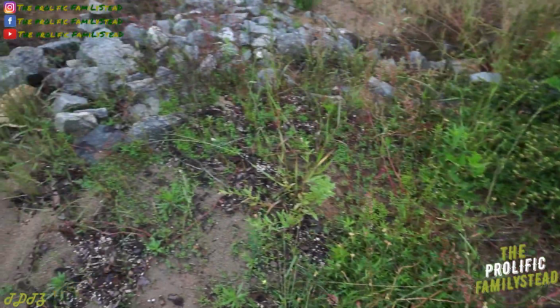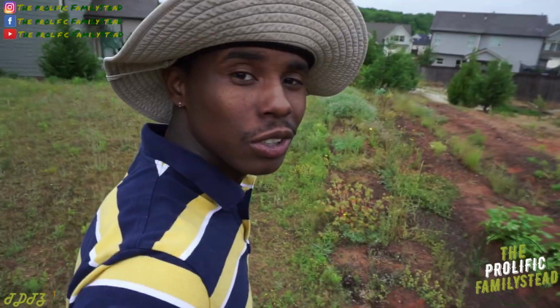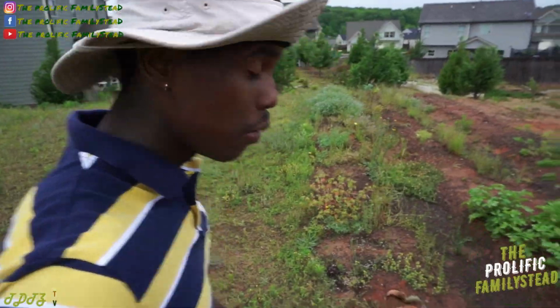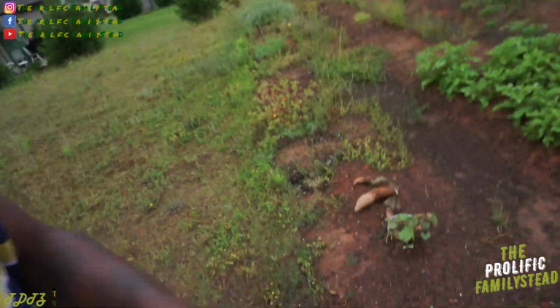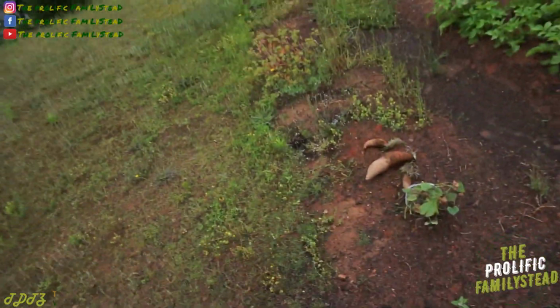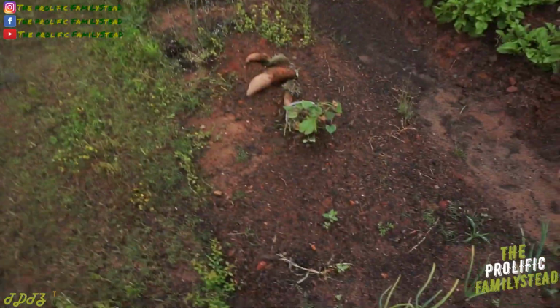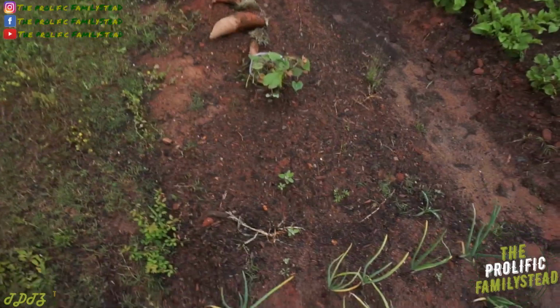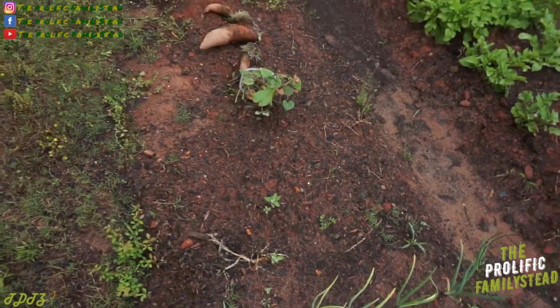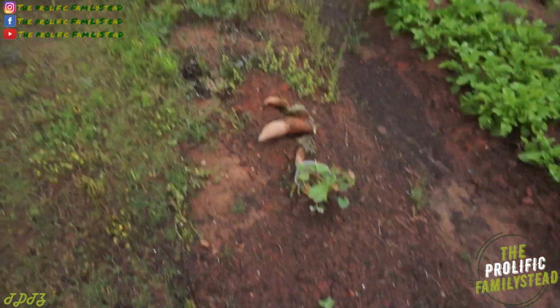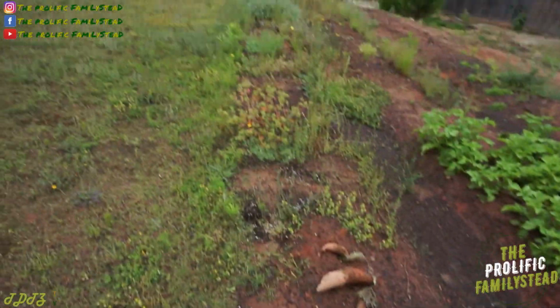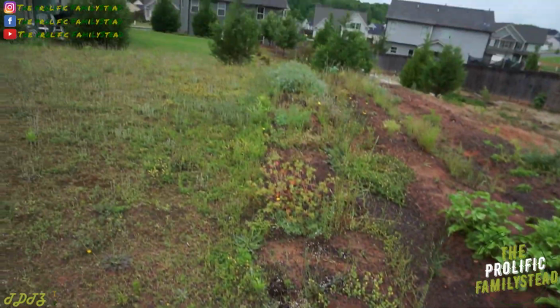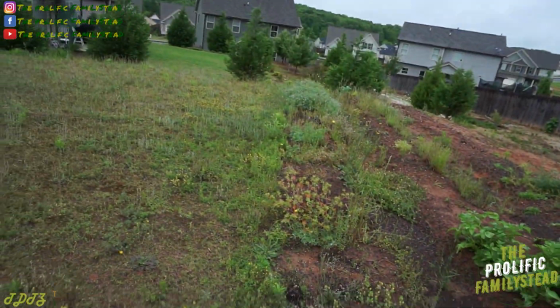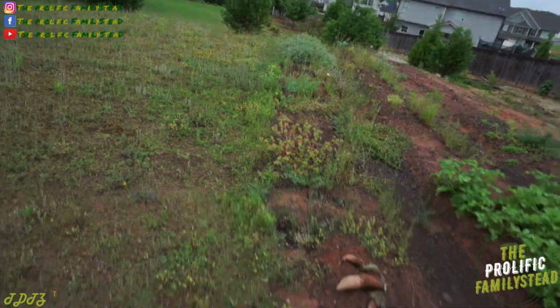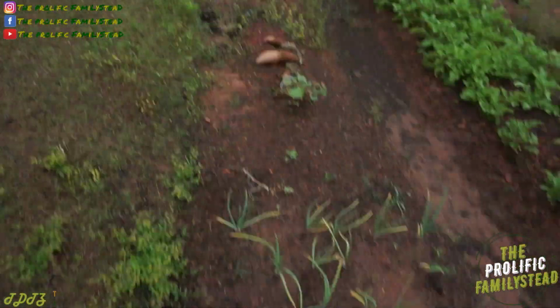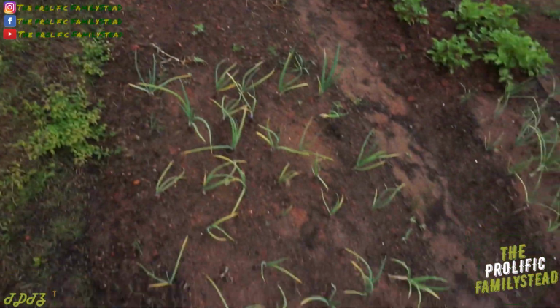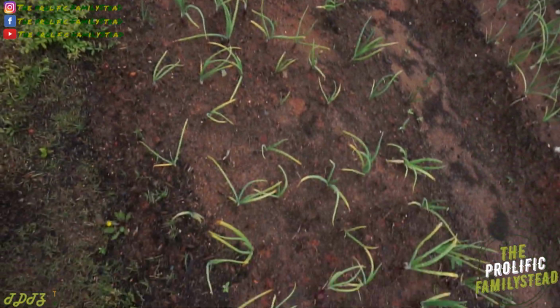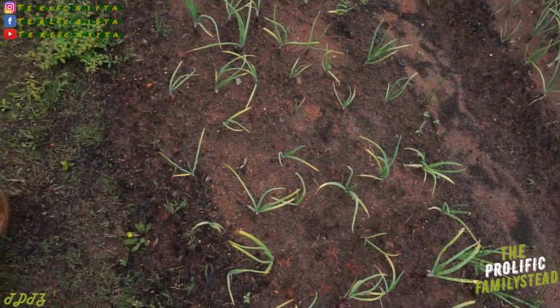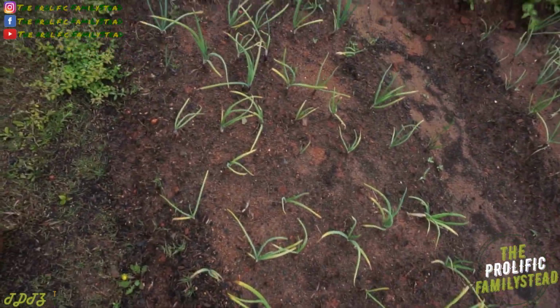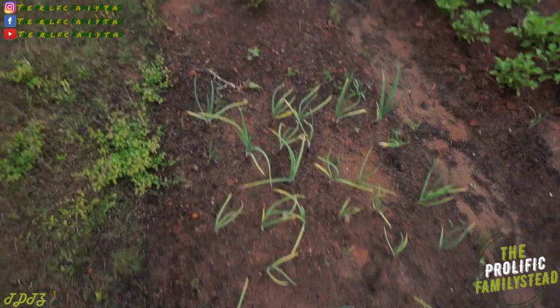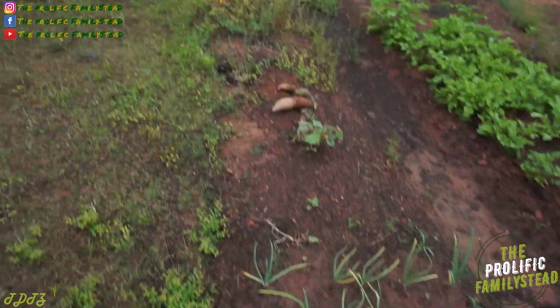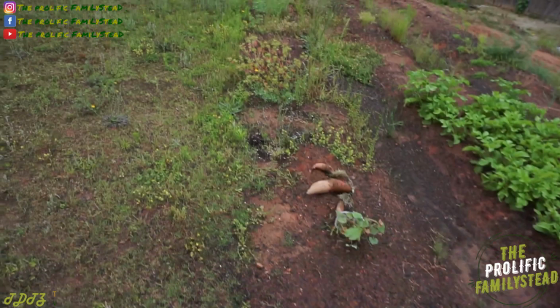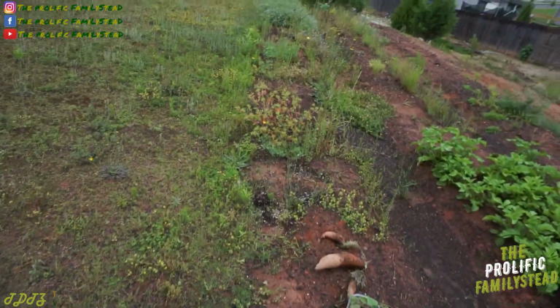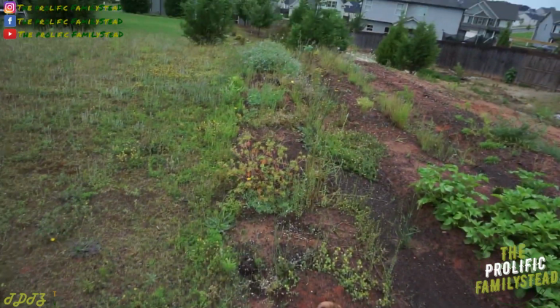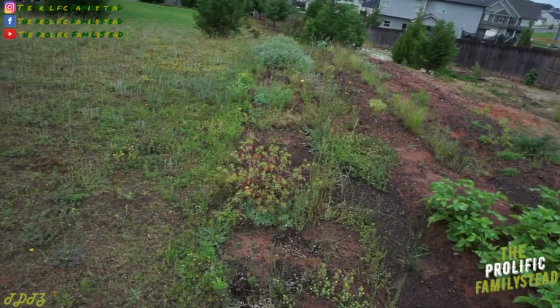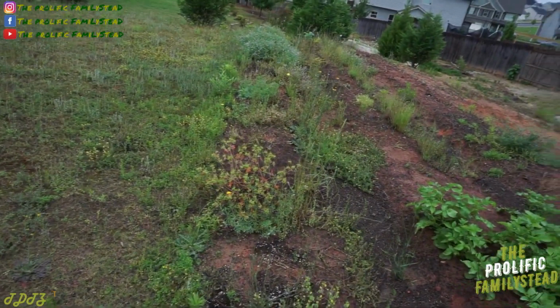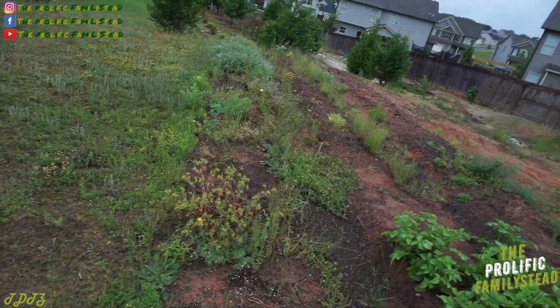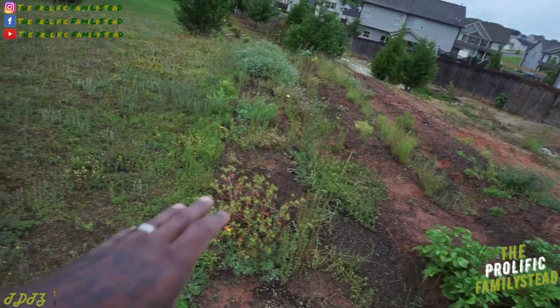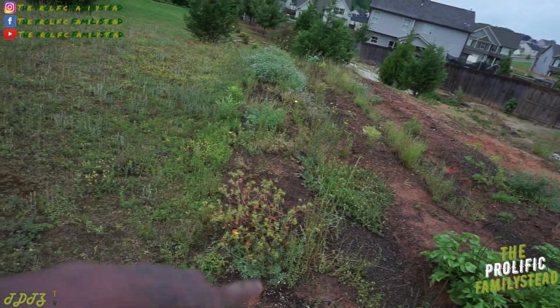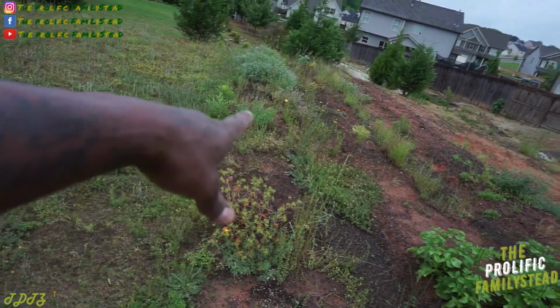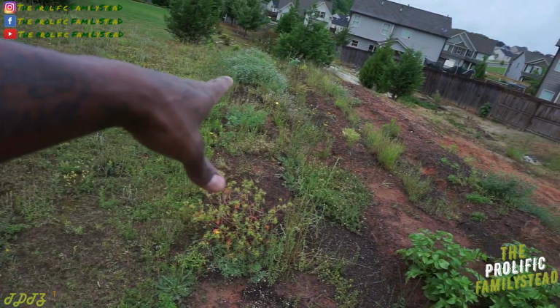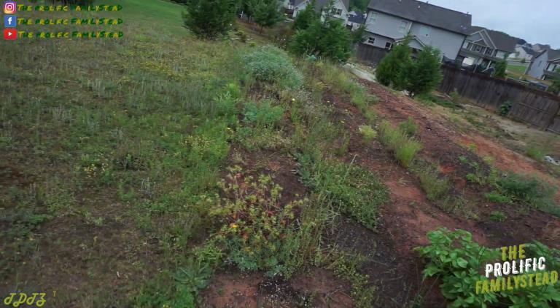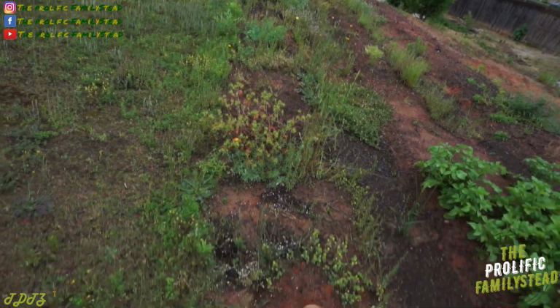Today we're gonna plant our sweet potato slips right here in the ground, right behind our red barren onions. But before we do that, of course, we have to broad fork this area.